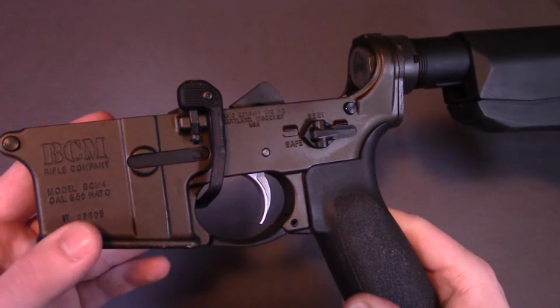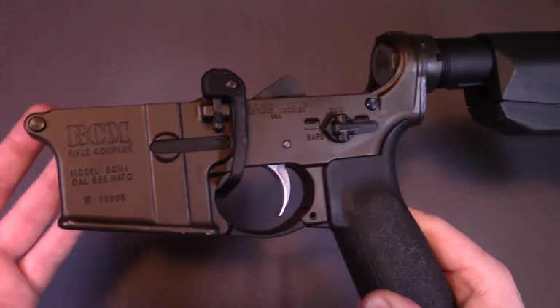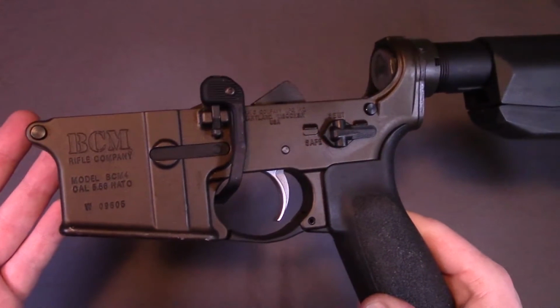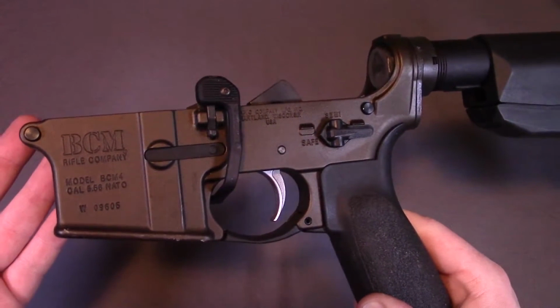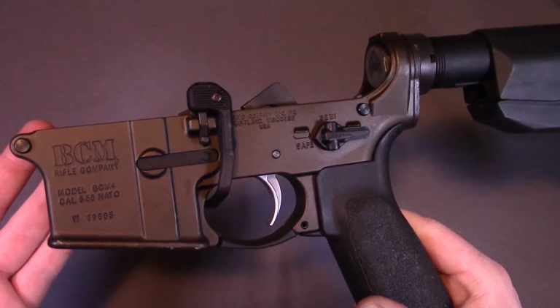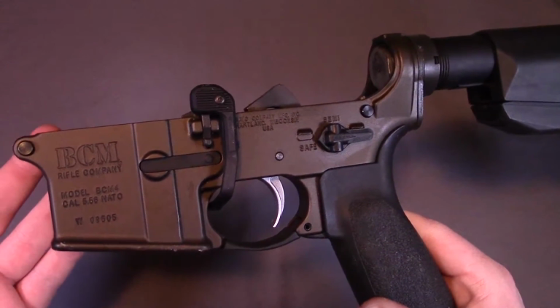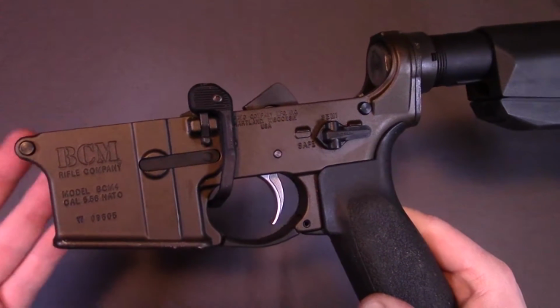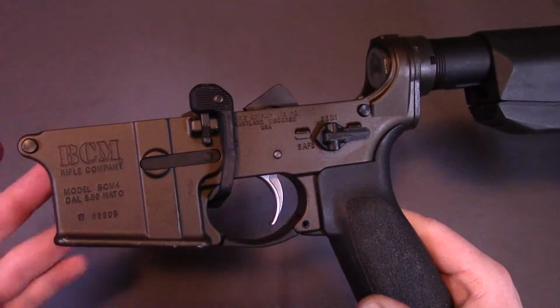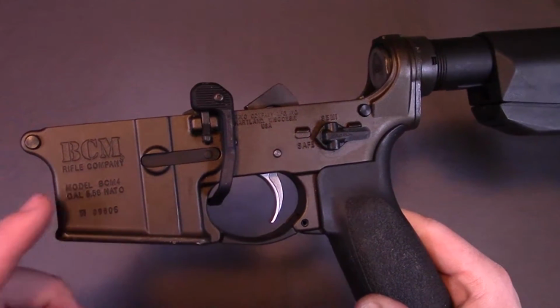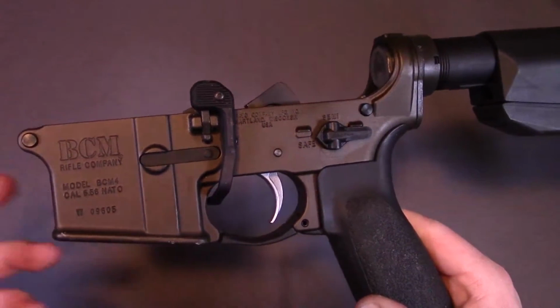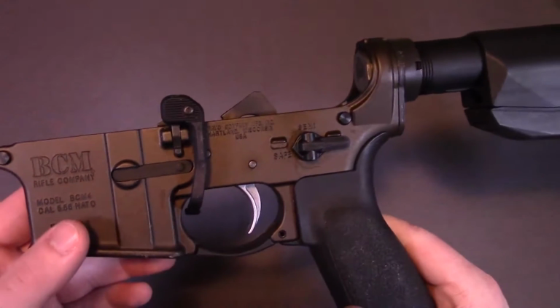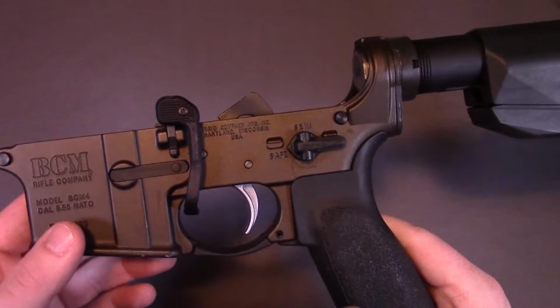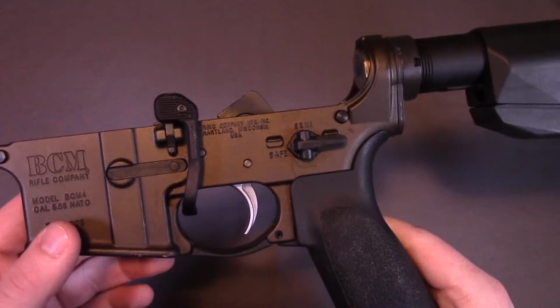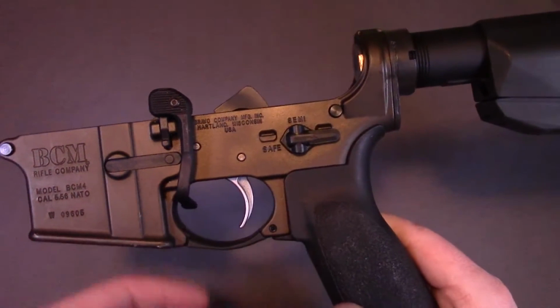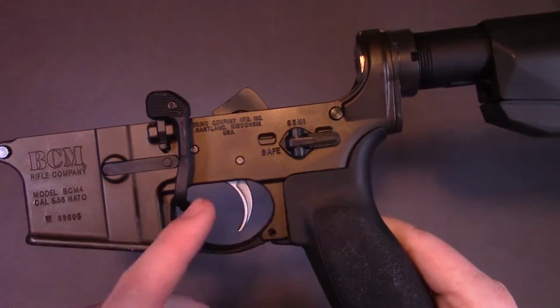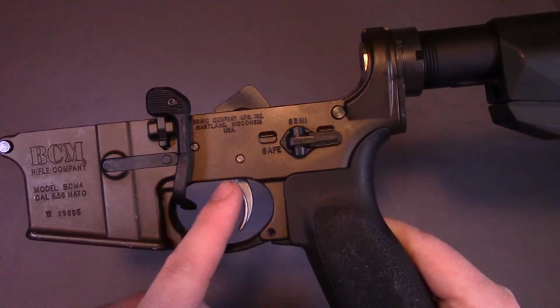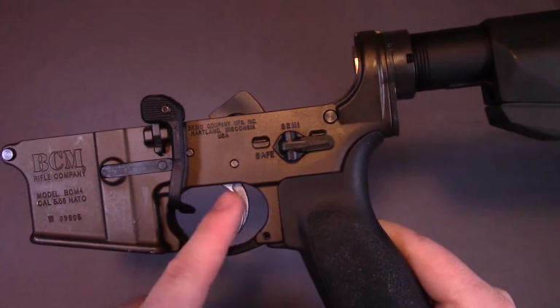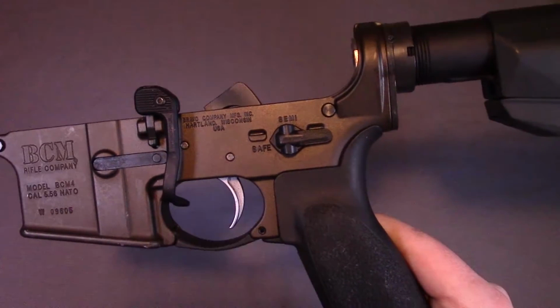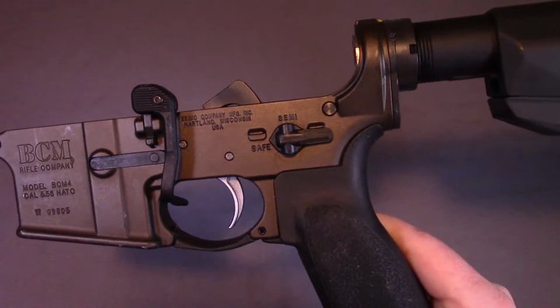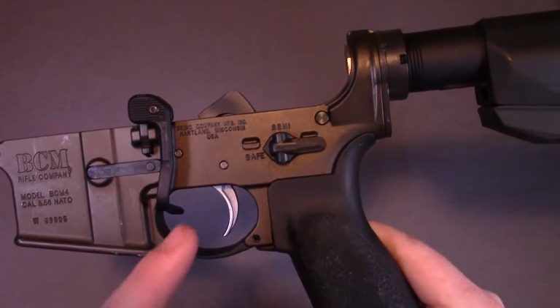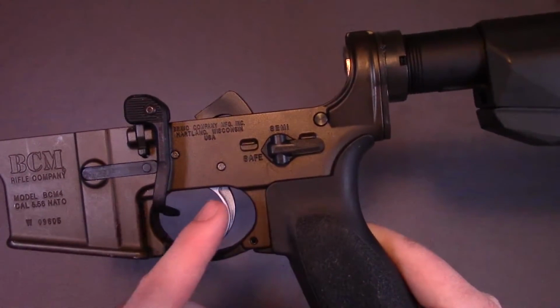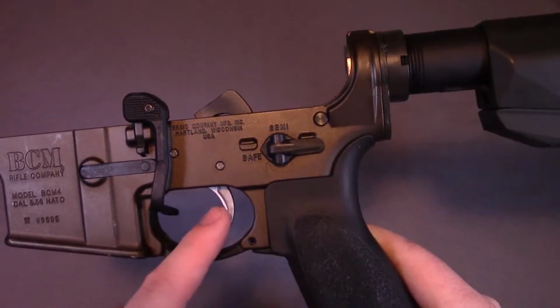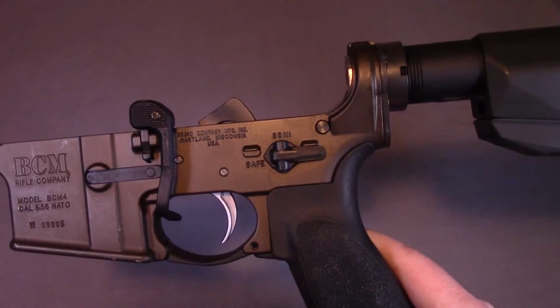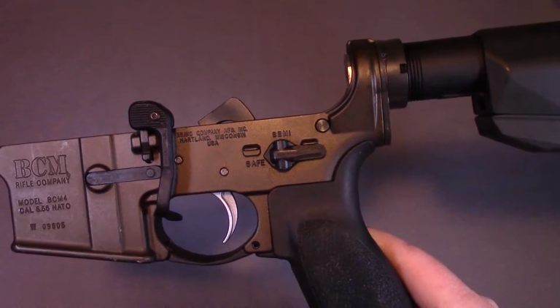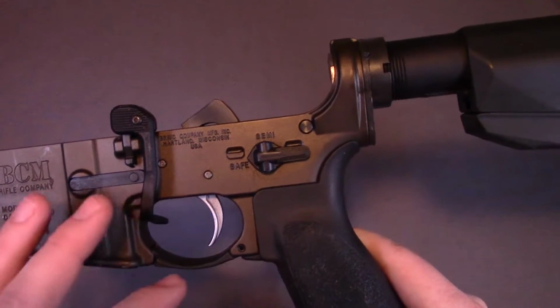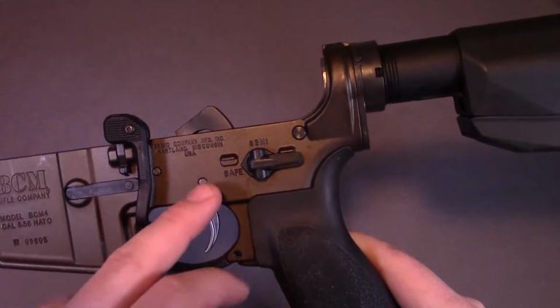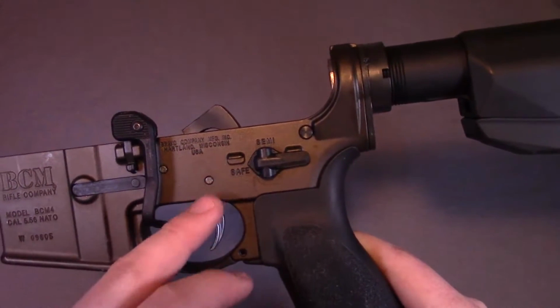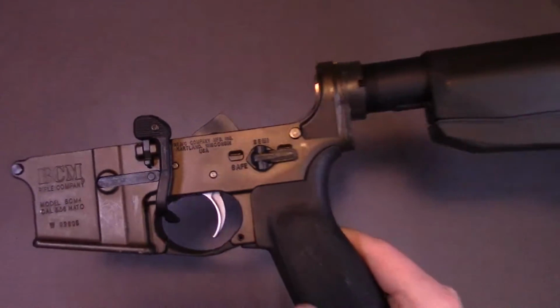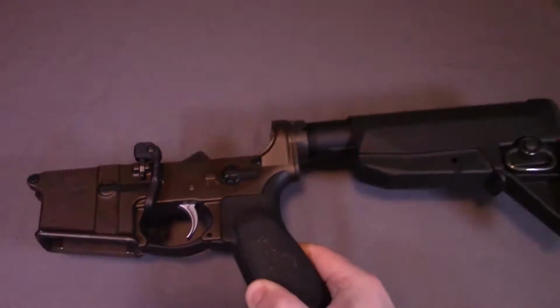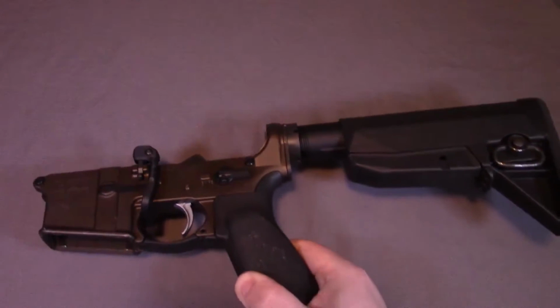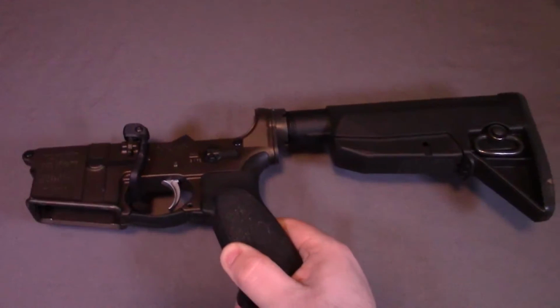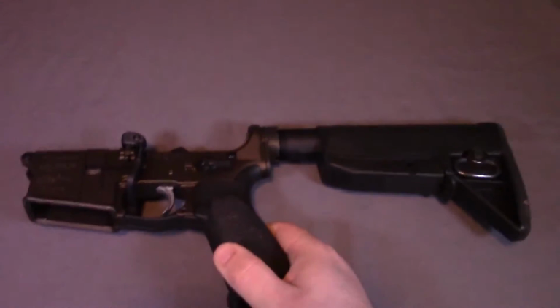If you've seen my BCM Recce review, this is the lower to that rifle, and as you can see it's got the ALG ACT trigger installed in it, so I'm just going to be replacing the pins that already come from the factory on that.